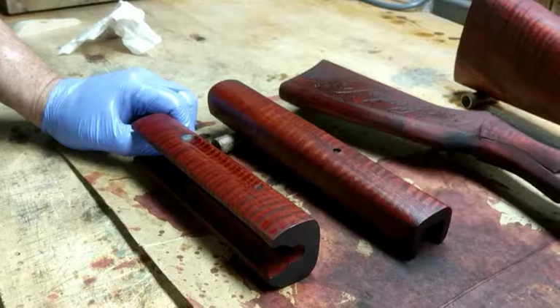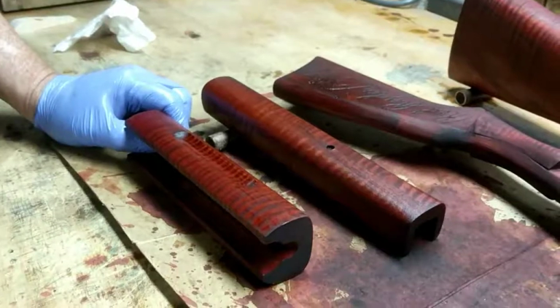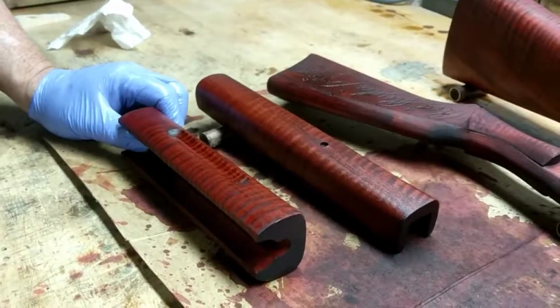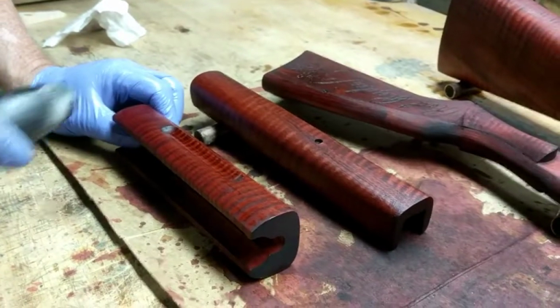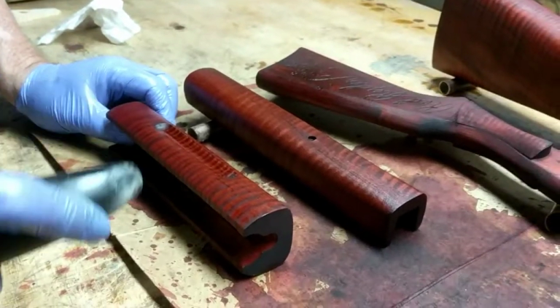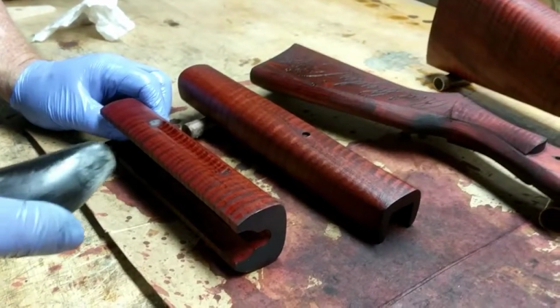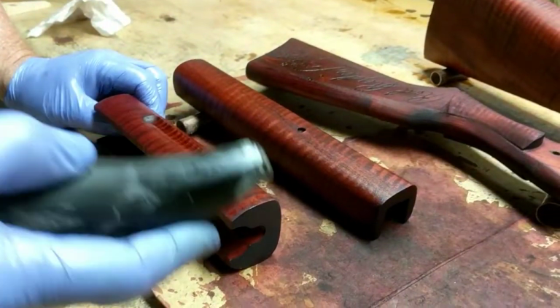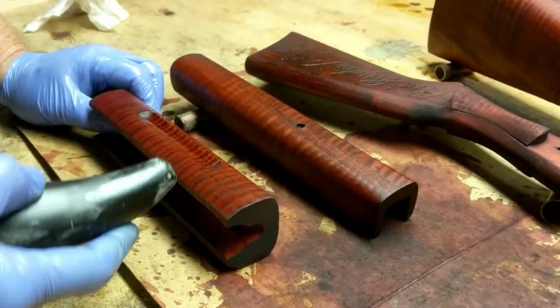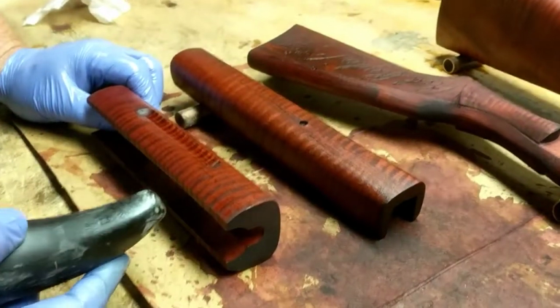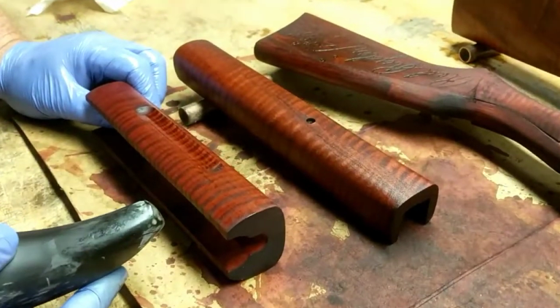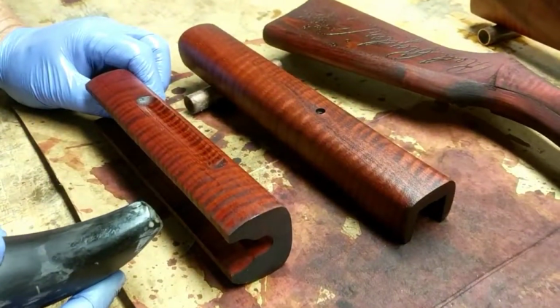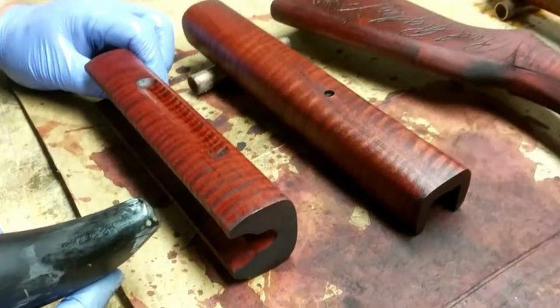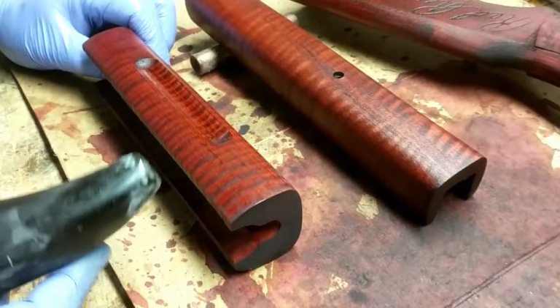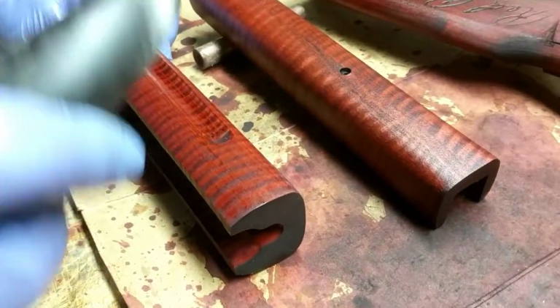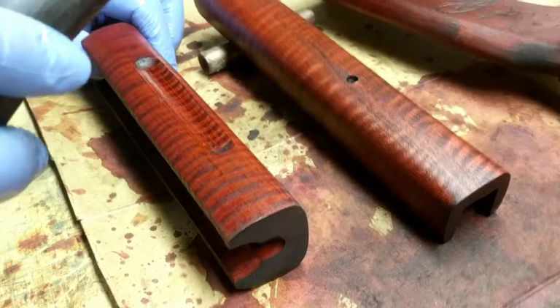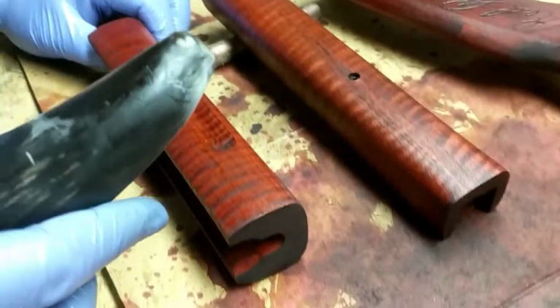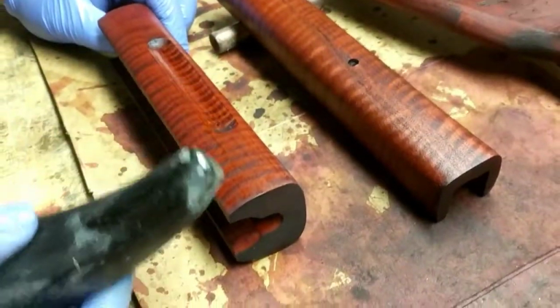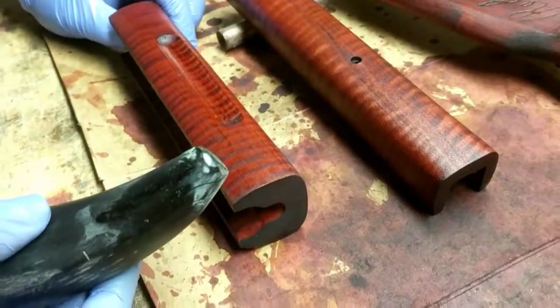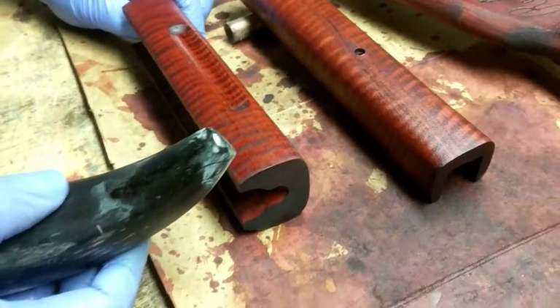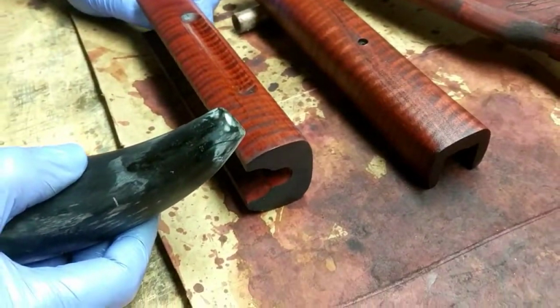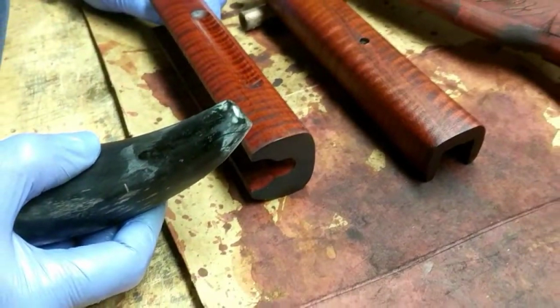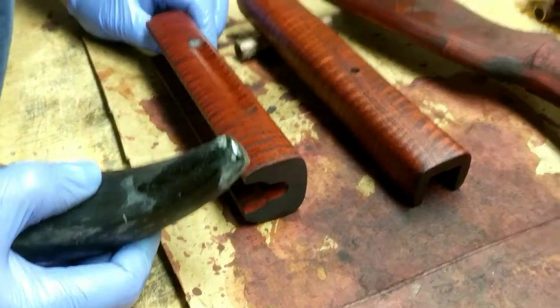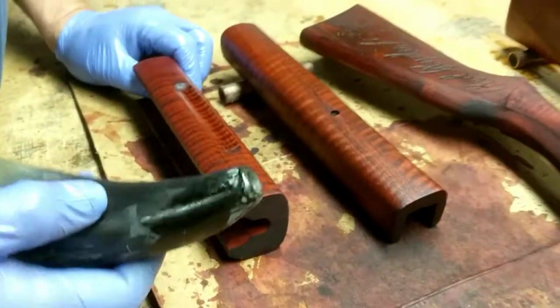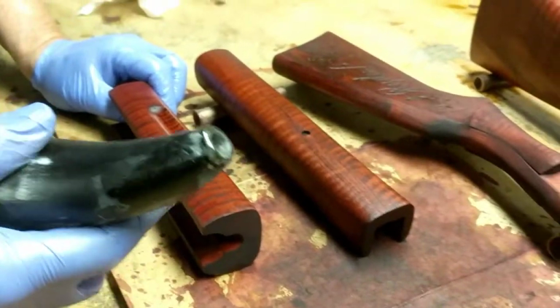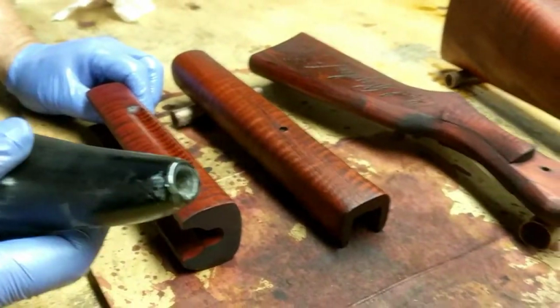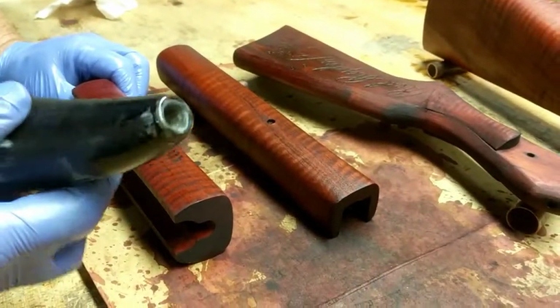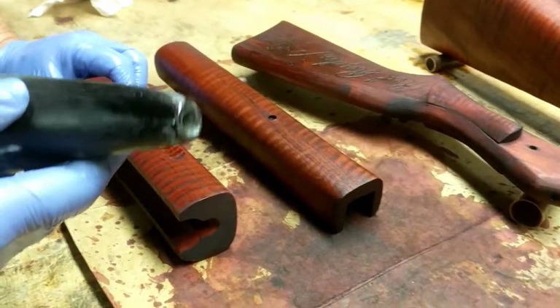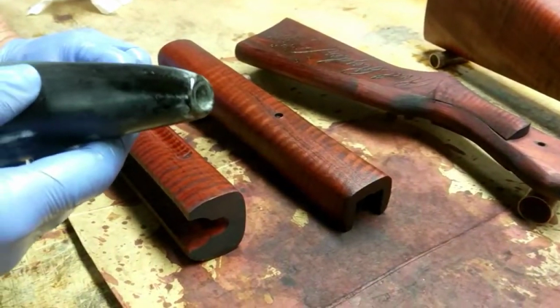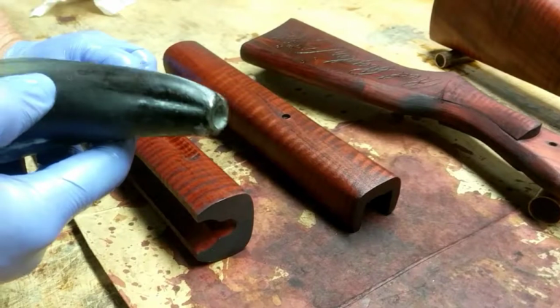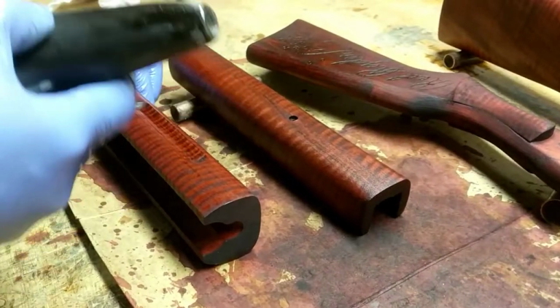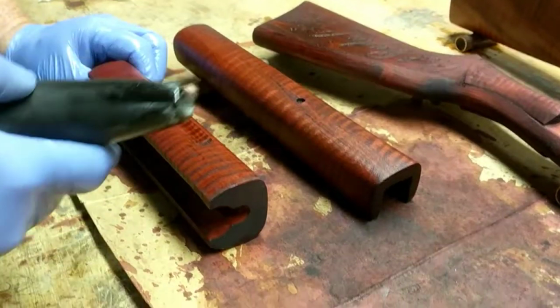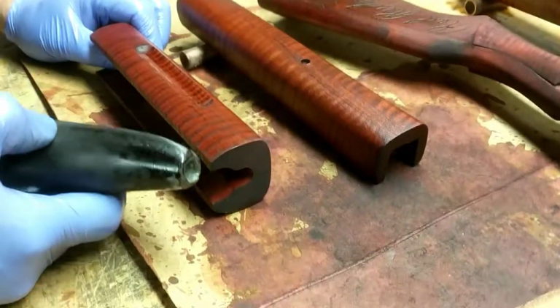Greetings all, Shane Bruce, Restomod Daisy. We're working on some stock sets here and we're trying a new technique that I've read about and piddled with but never really done on a stock before. This is called boning.